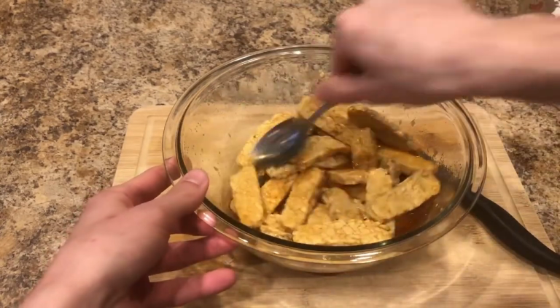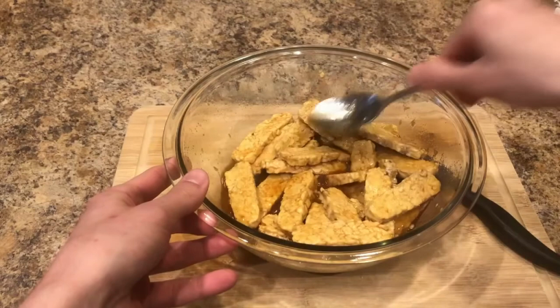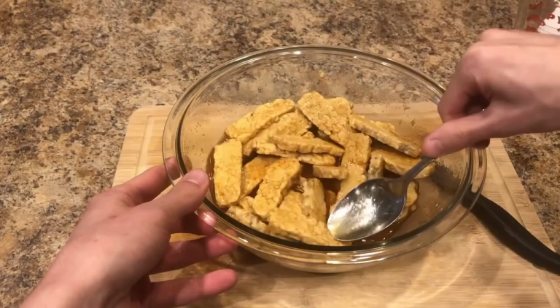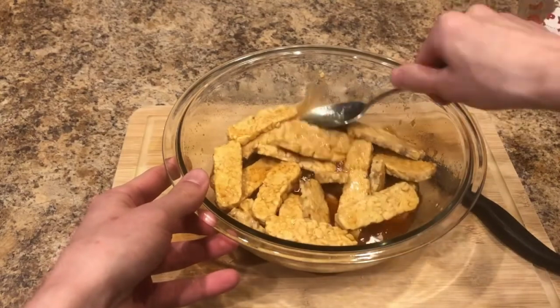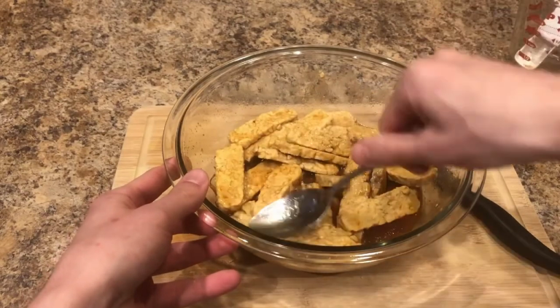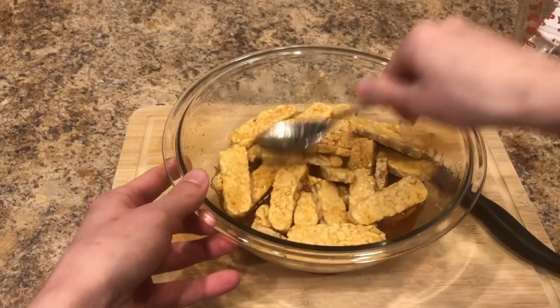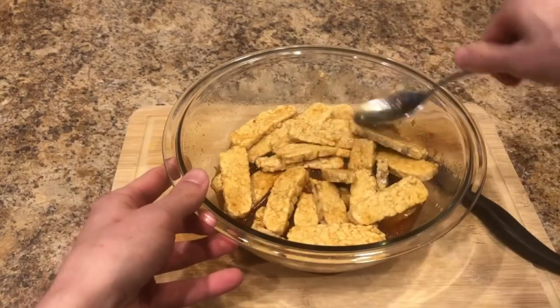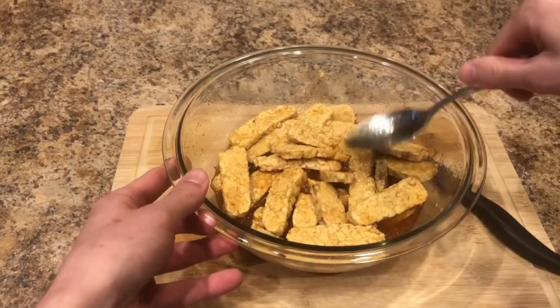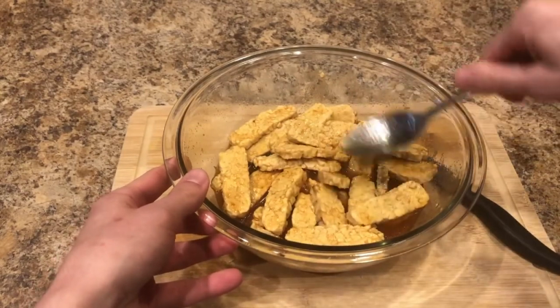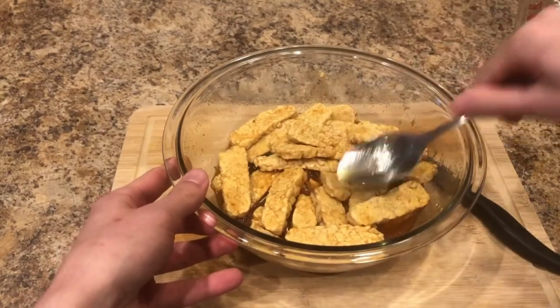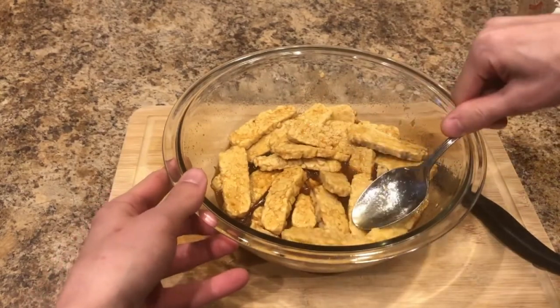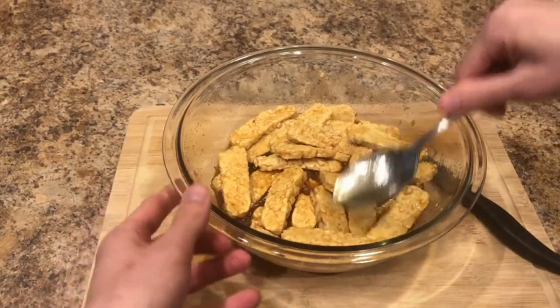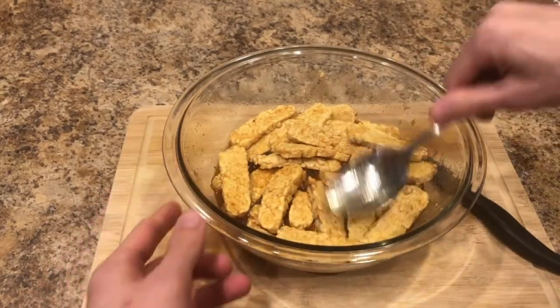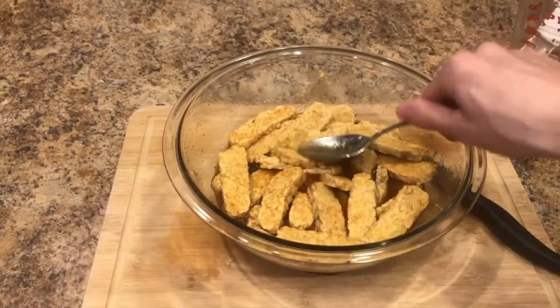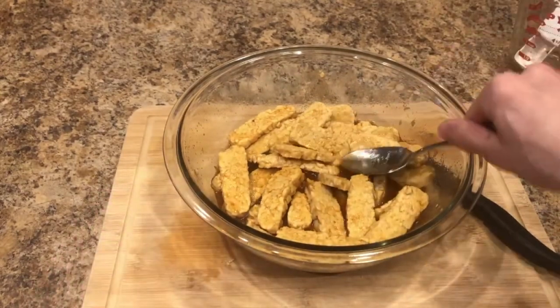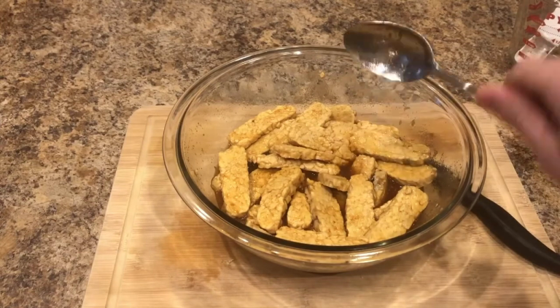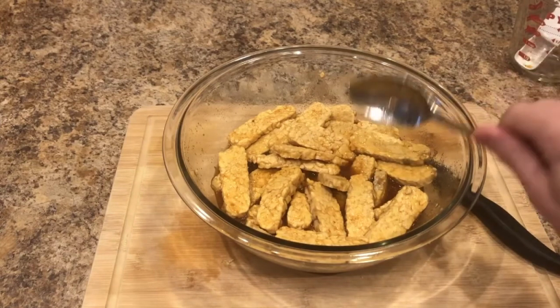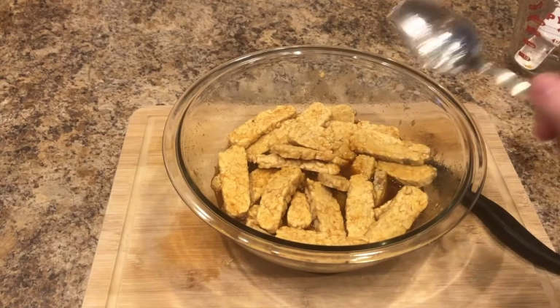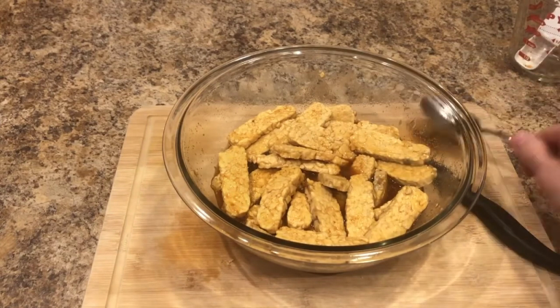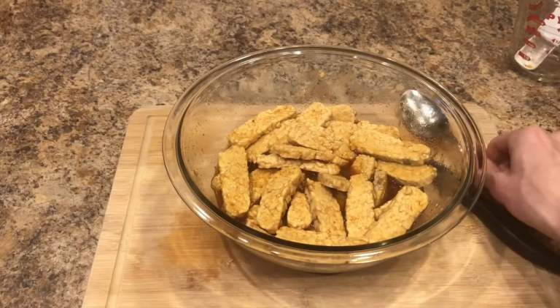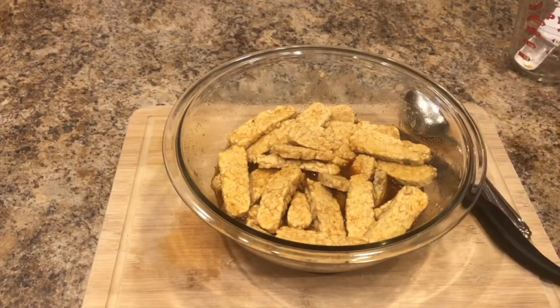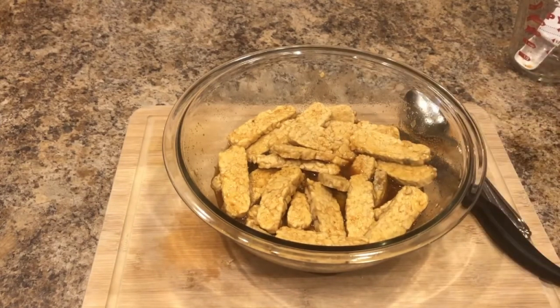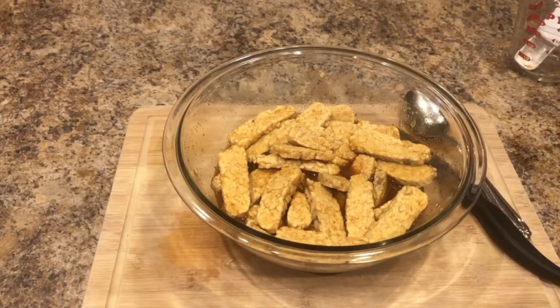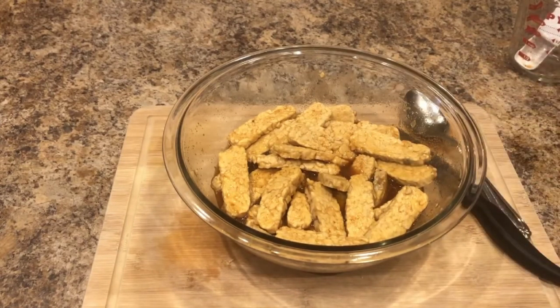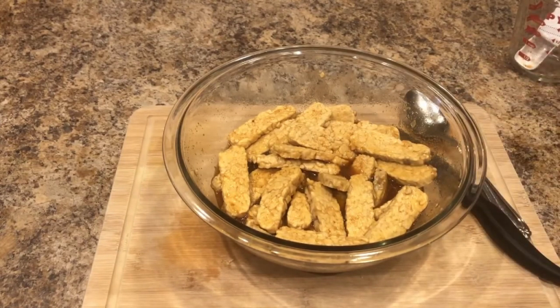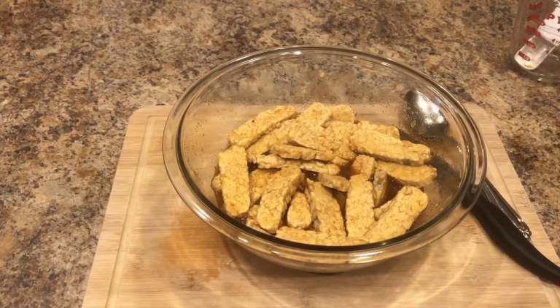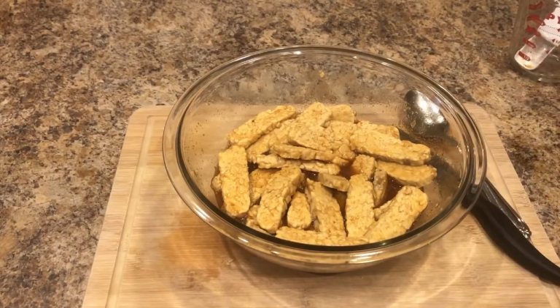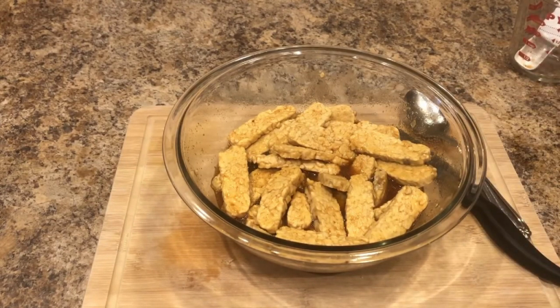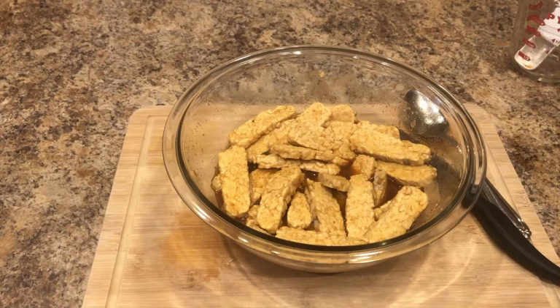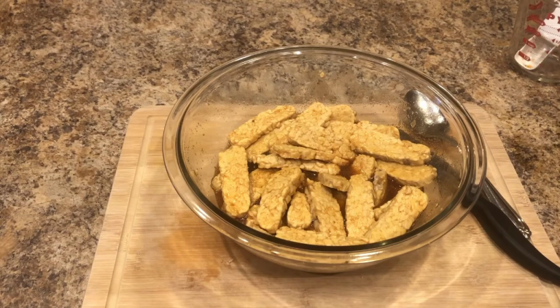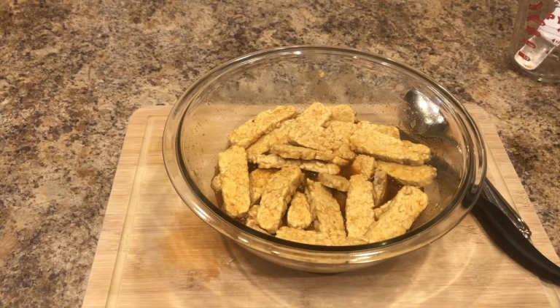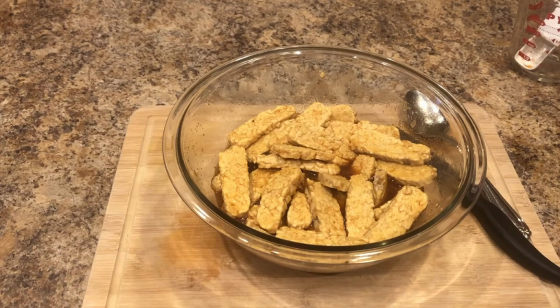Now that all of it is pretty well coated, you just want to cover it and put it in the fridge to marinate for at least an hour, but the longer the better. Overnight would be best.